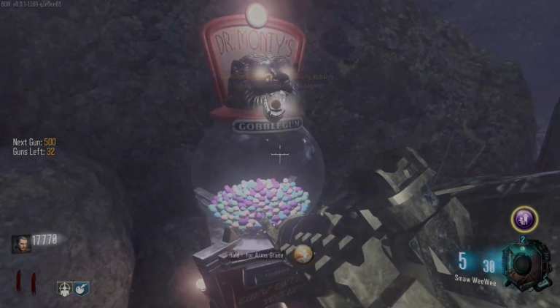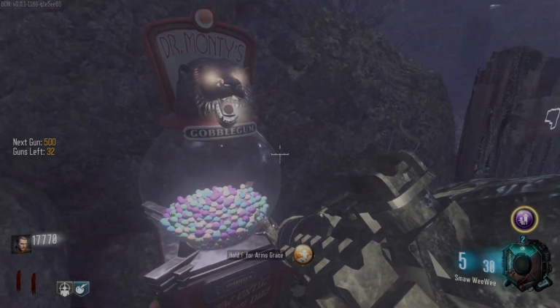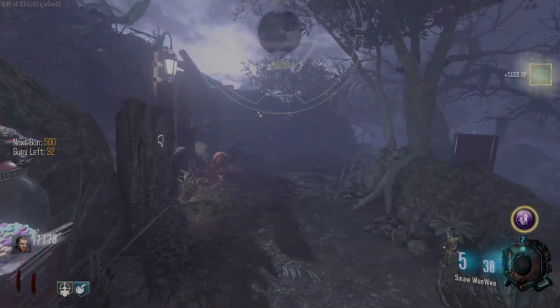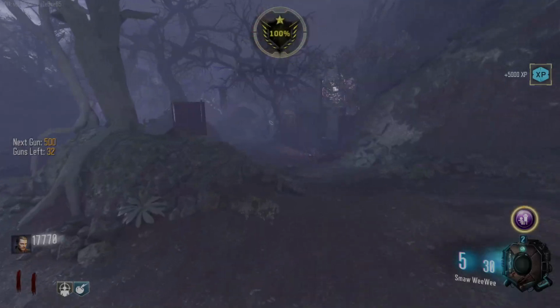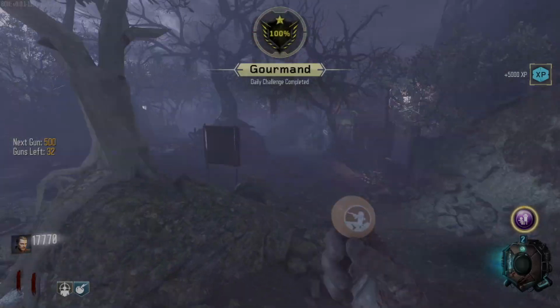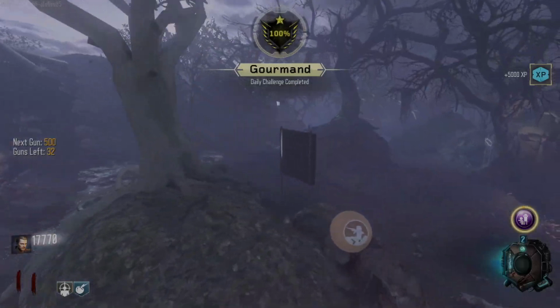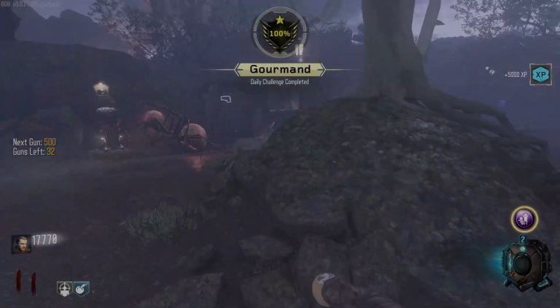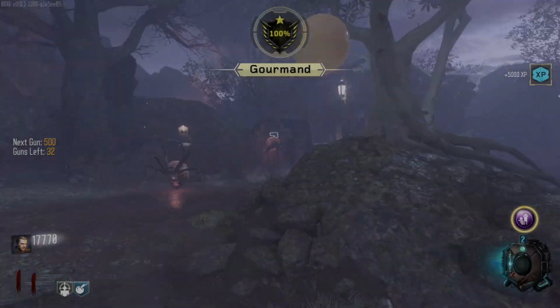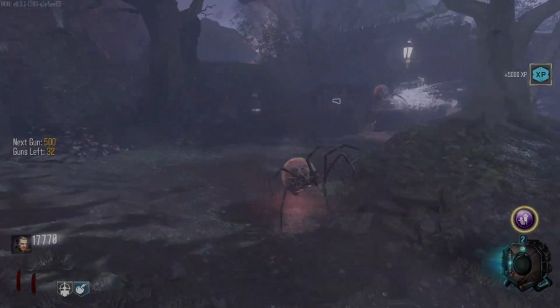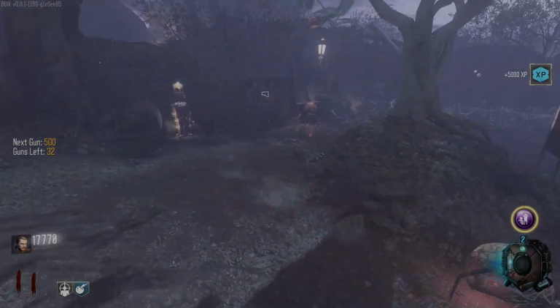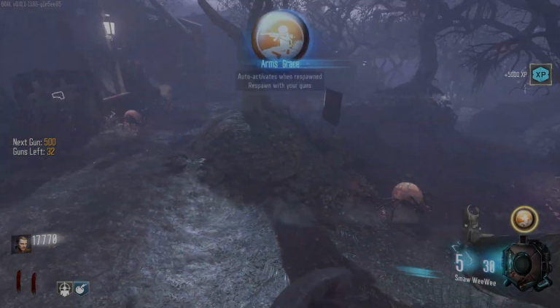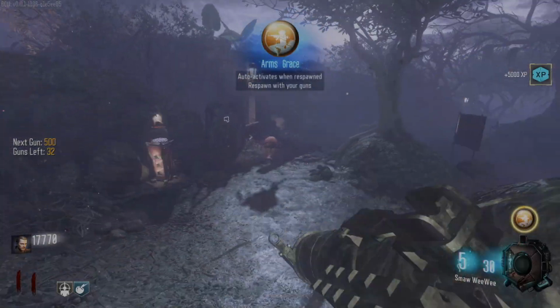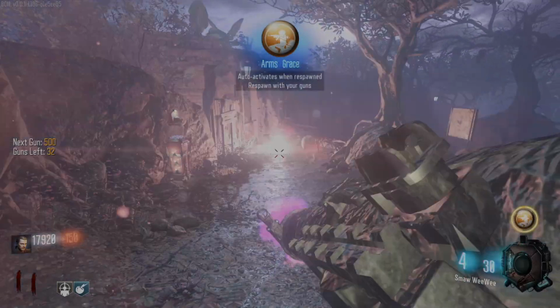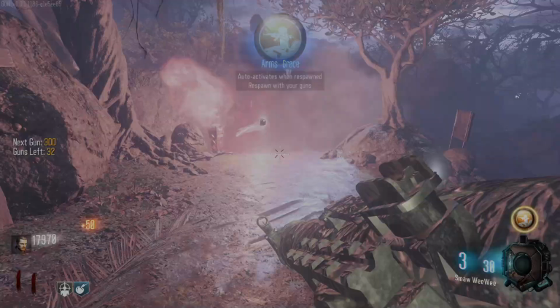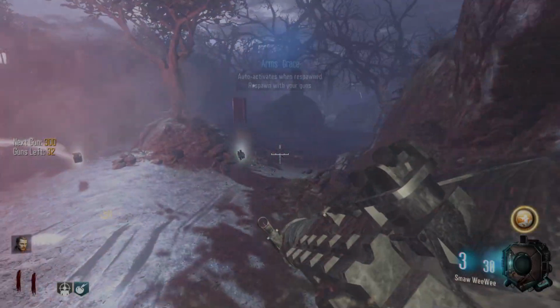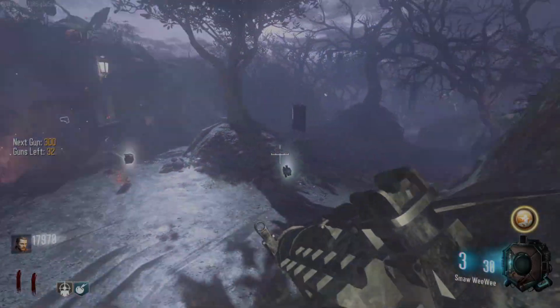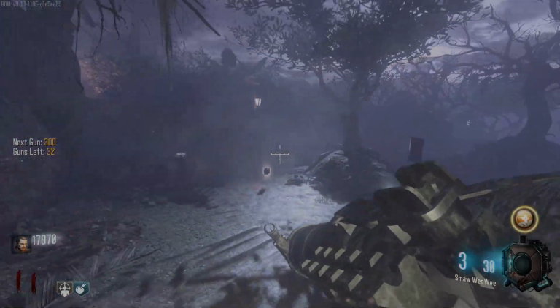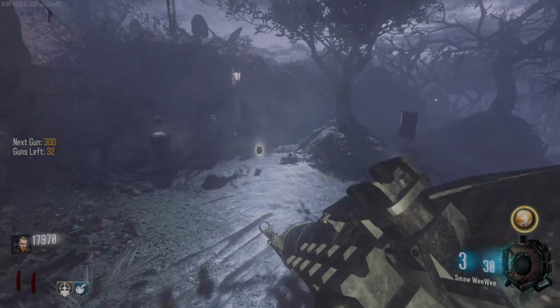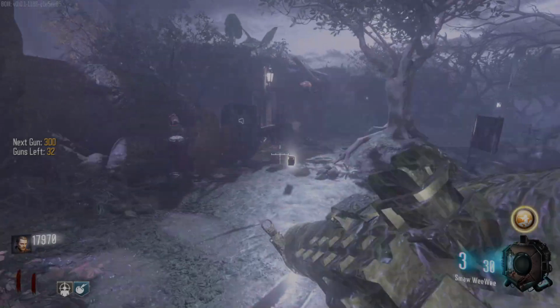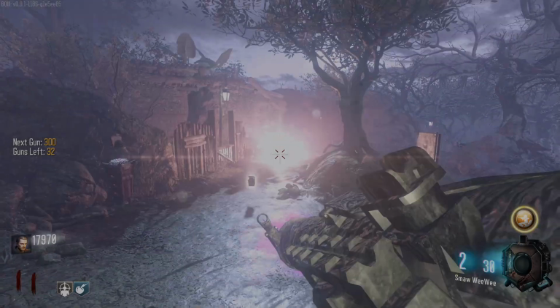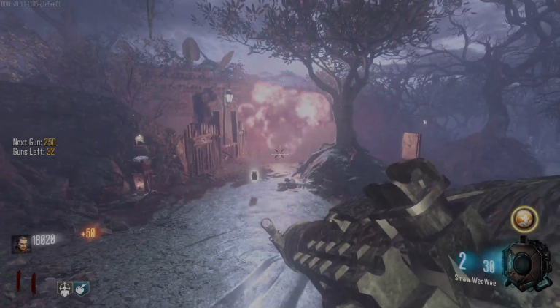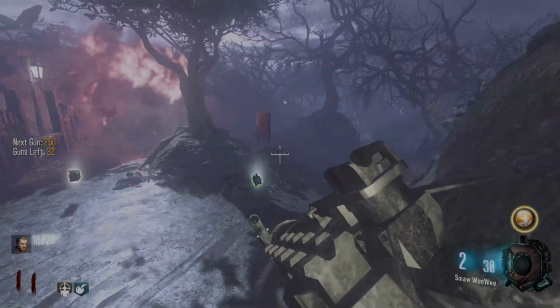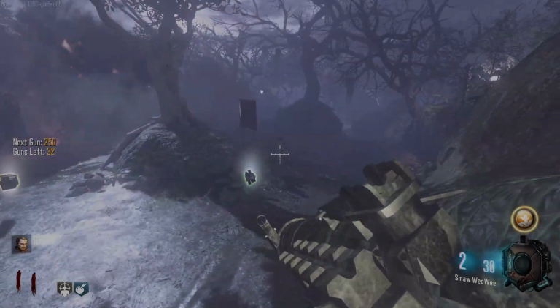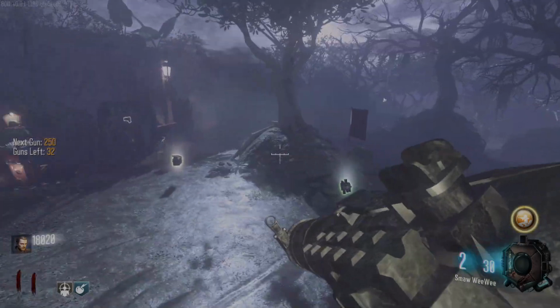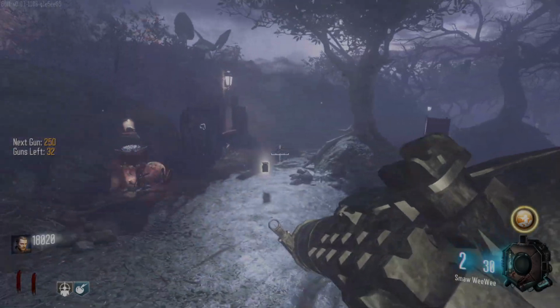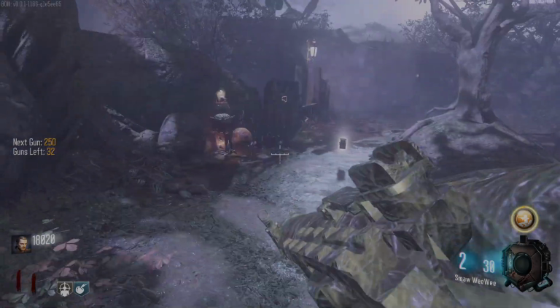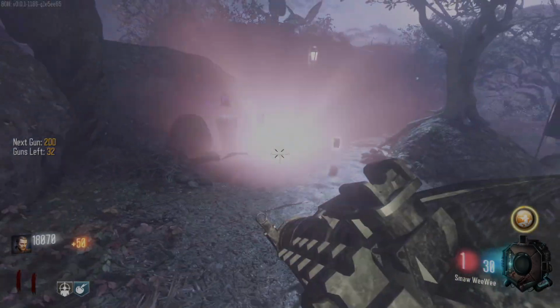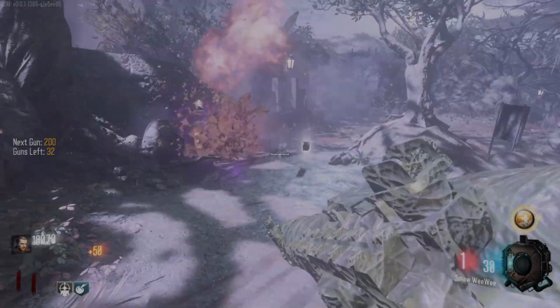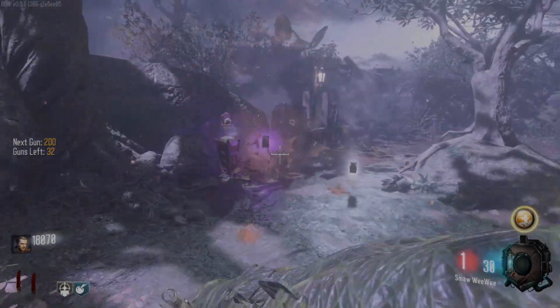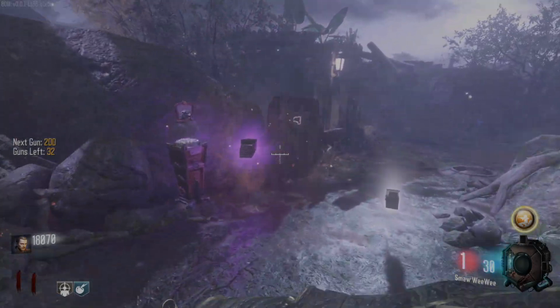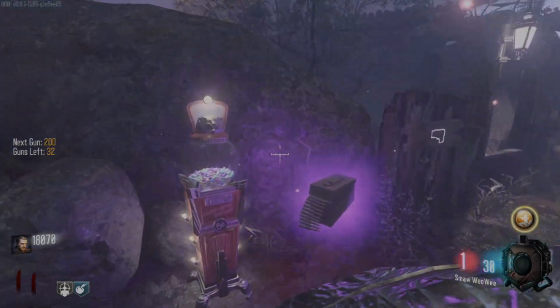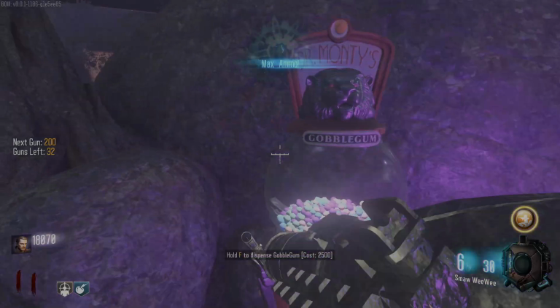Stock option — that's all I need. Arms Grace — another very pointless gobble gum. This thing wrecks the spiders though — like spider rounds are absolutely pointless. Please be stock option! Yes — stock option! I'm just going to keep hitting the gobble gum, cycling through. Get coagulant out of here — 32 guns to go, we are almost halfway done with this.